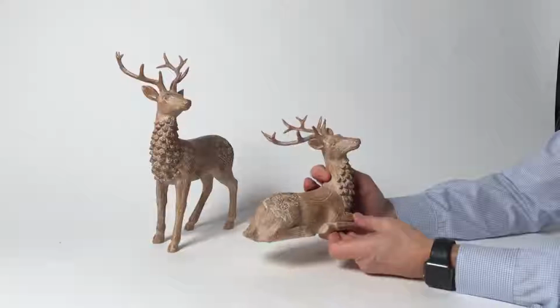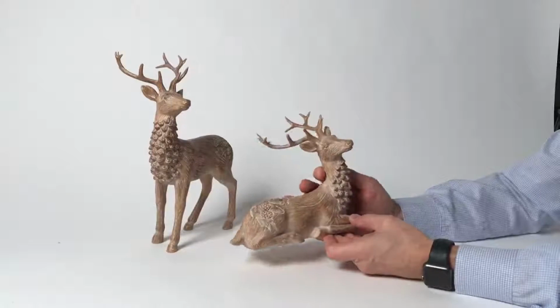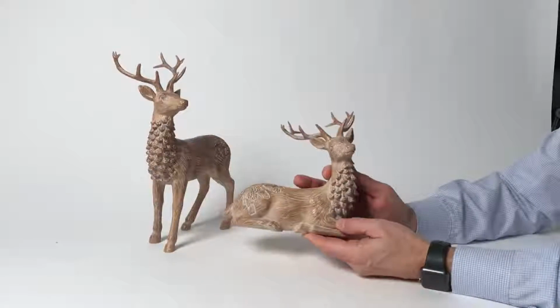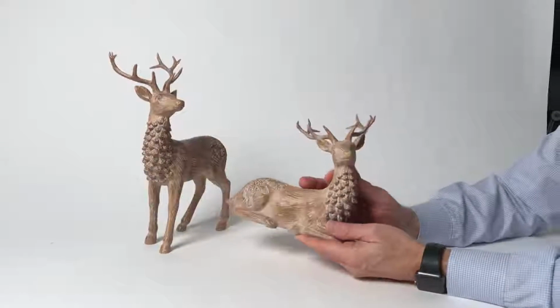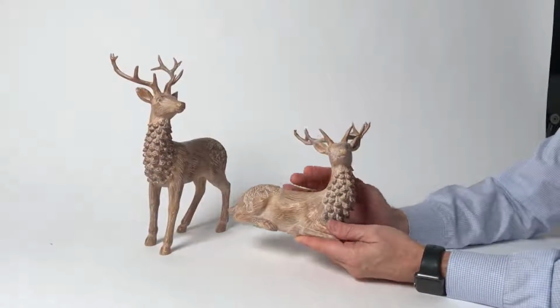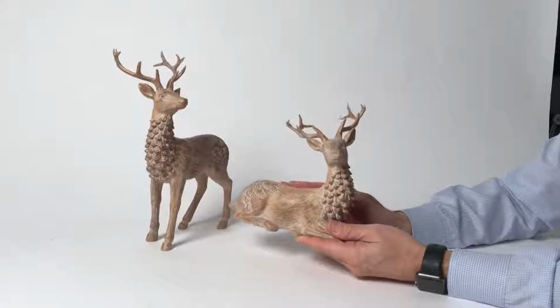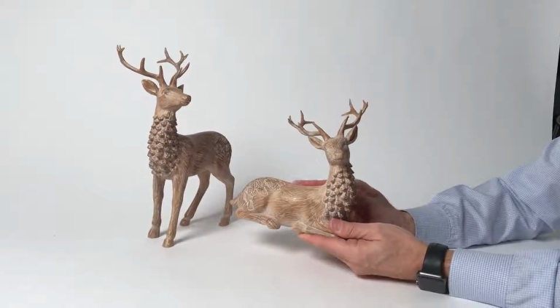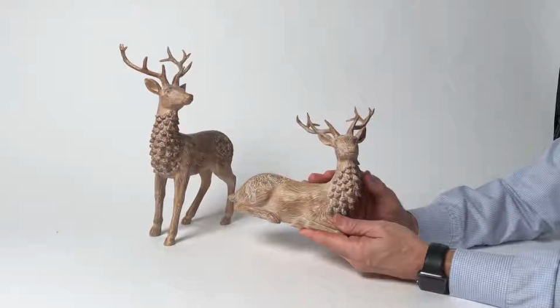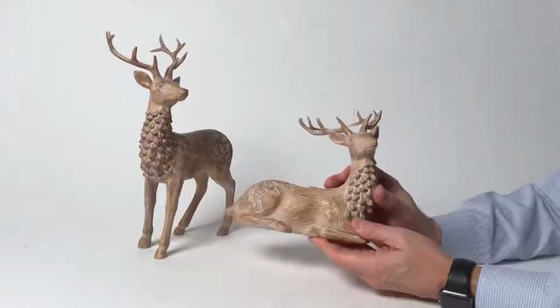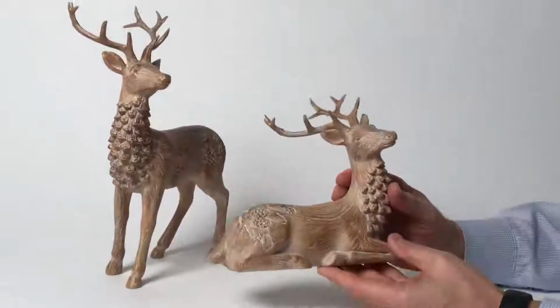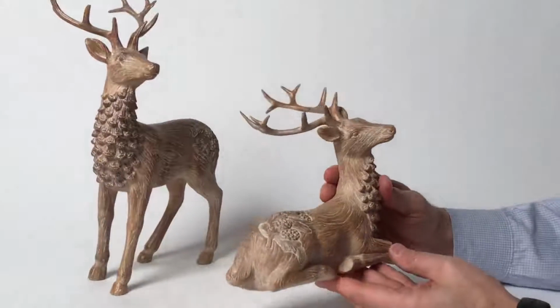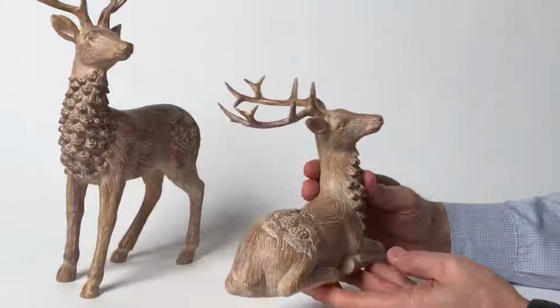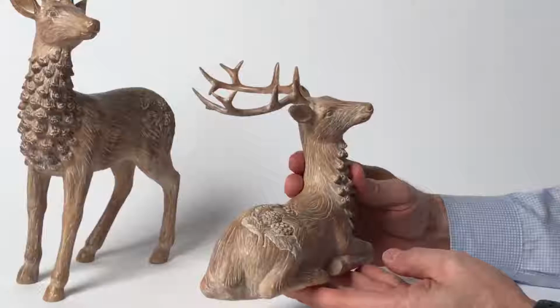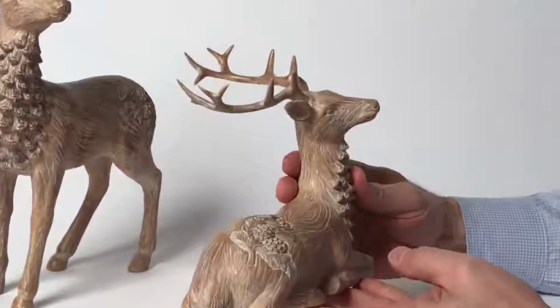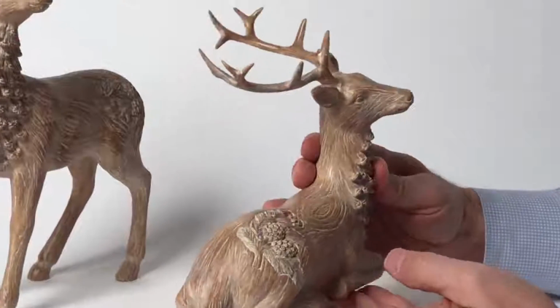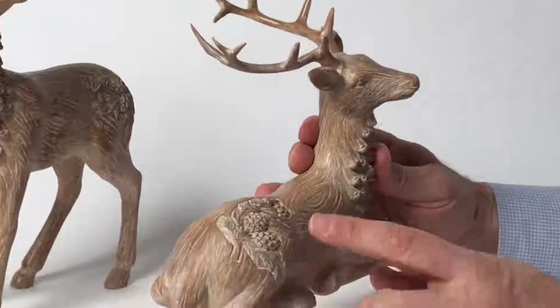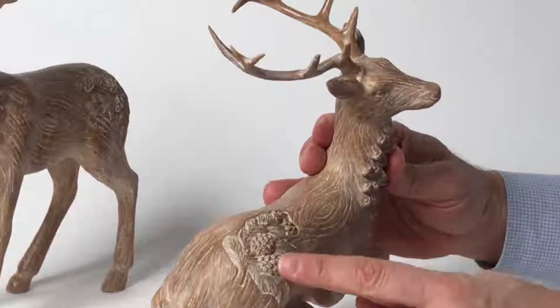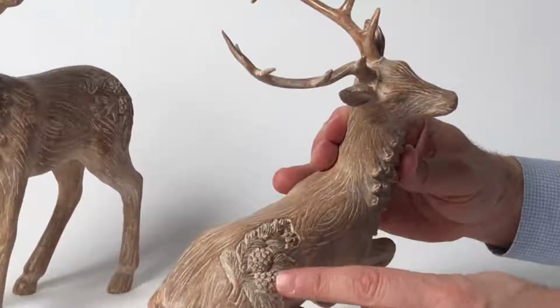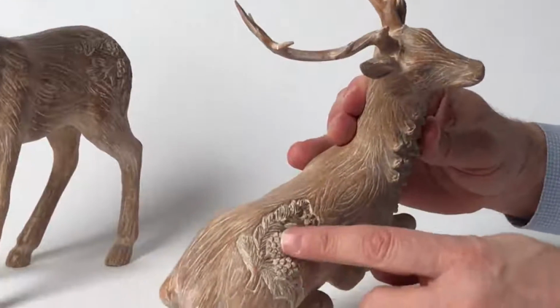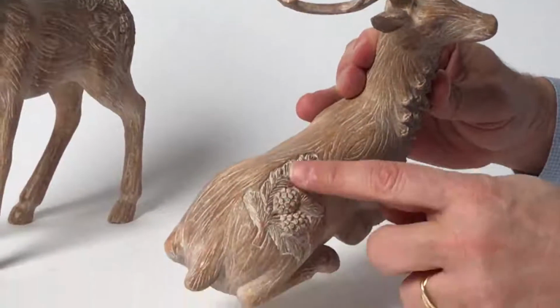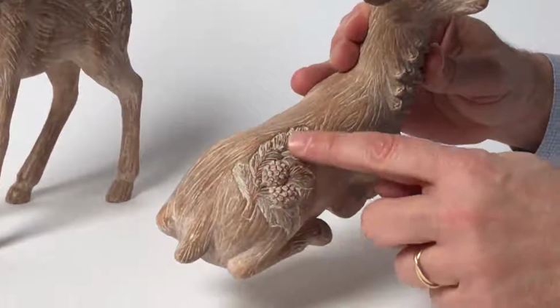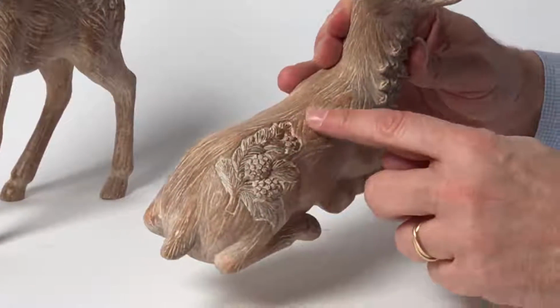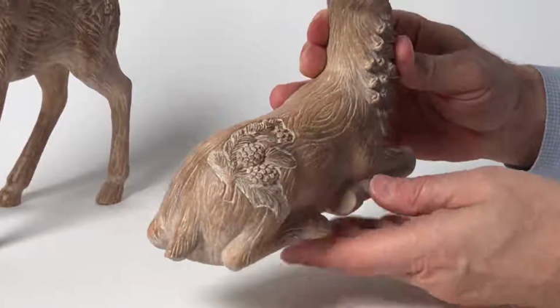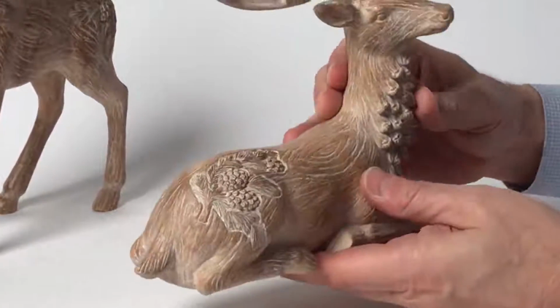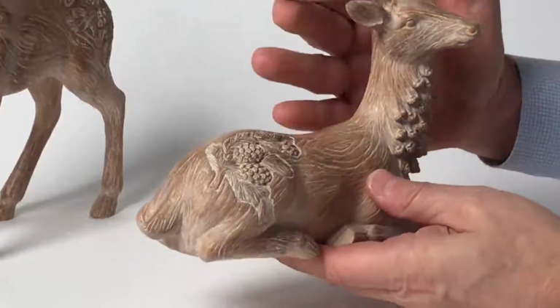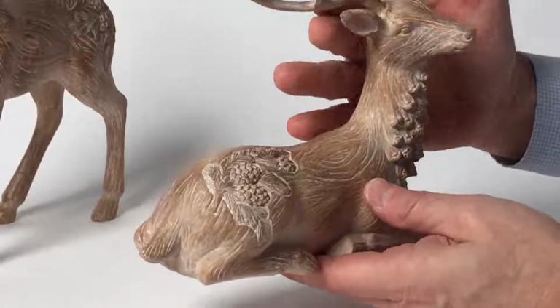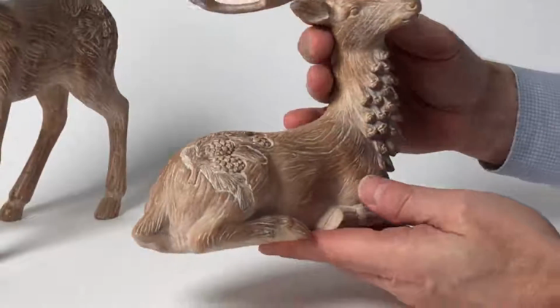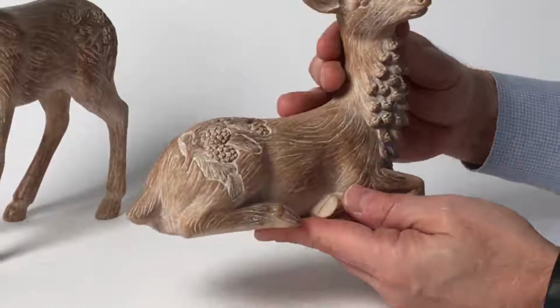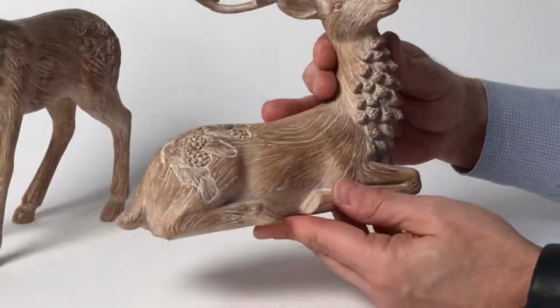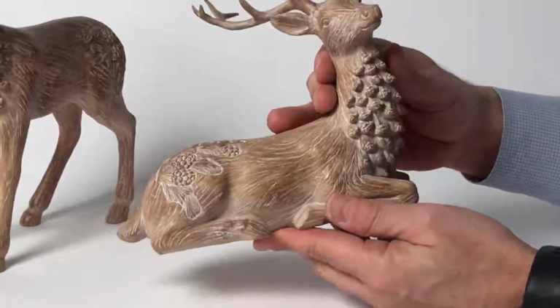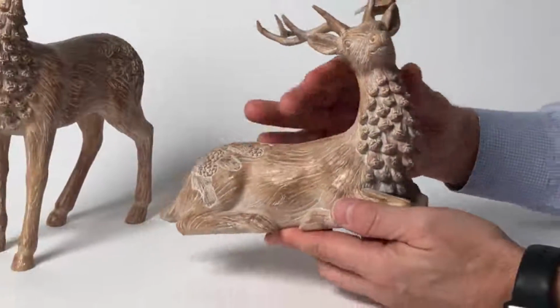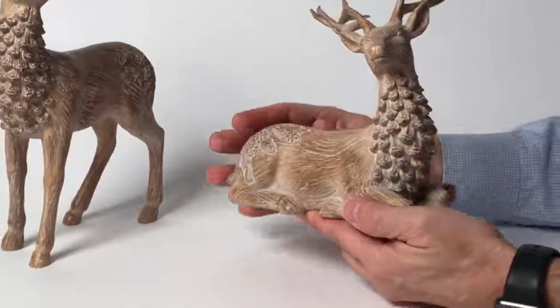So here we have some wonderful sculptures. They really look like they're made out of wood, all sculpted. You can see the acorn design. This is all three-dimensional here. The antlers — but actually these are made out of a resin material.